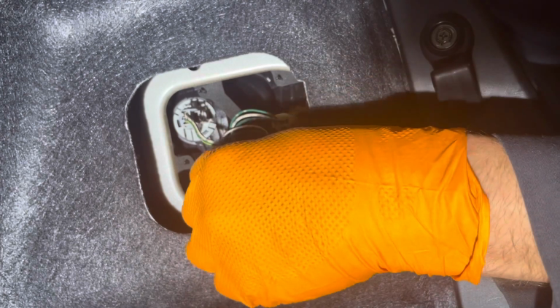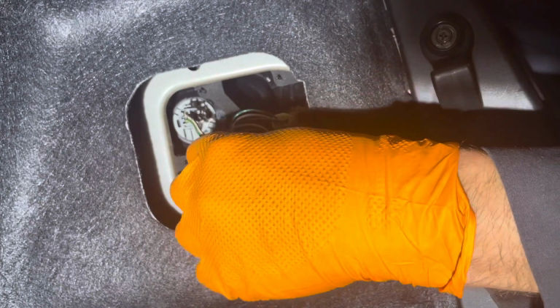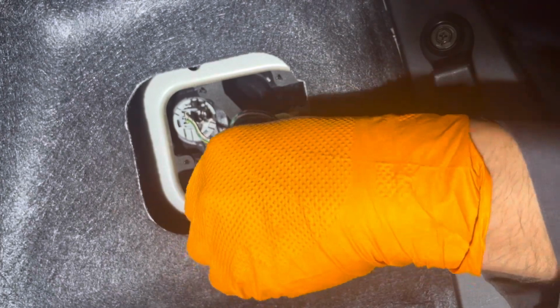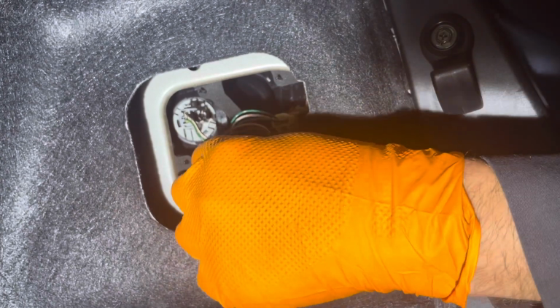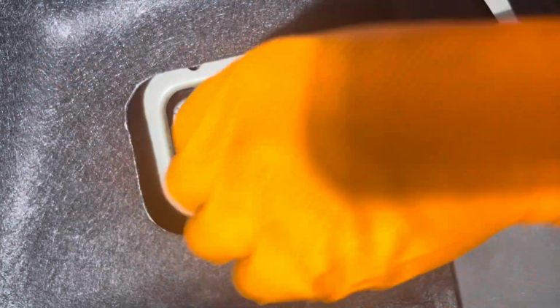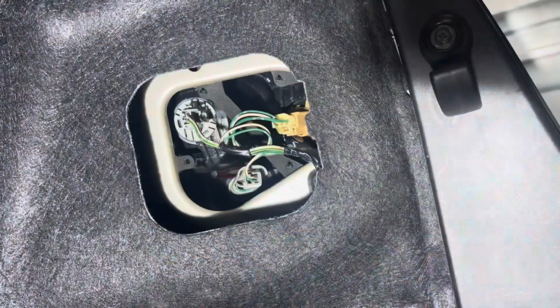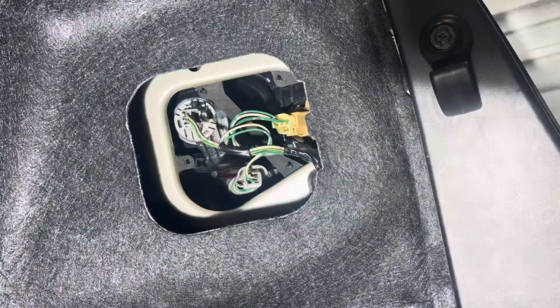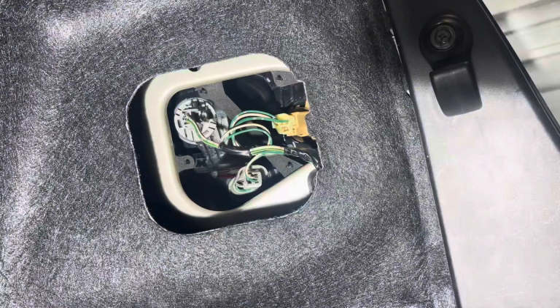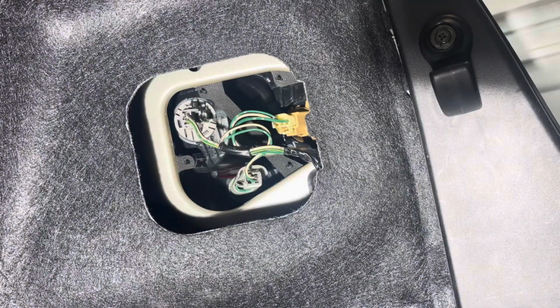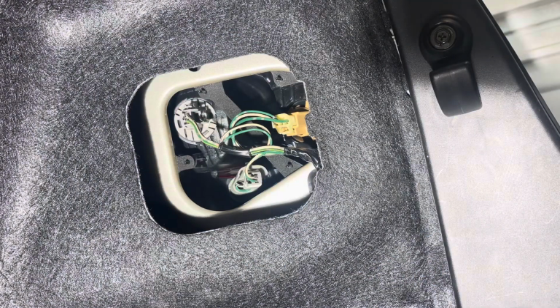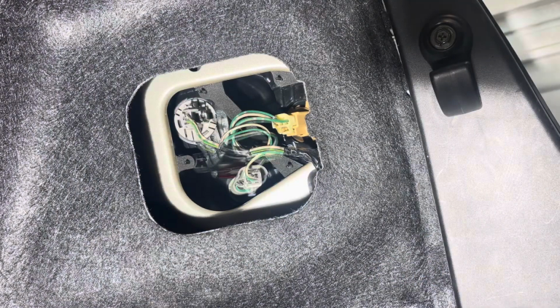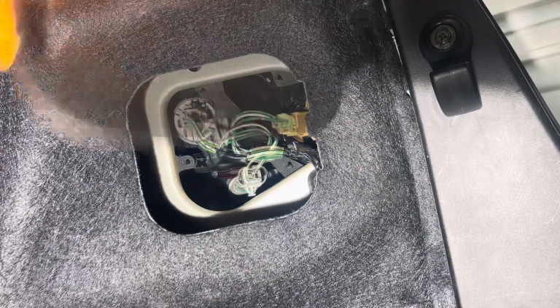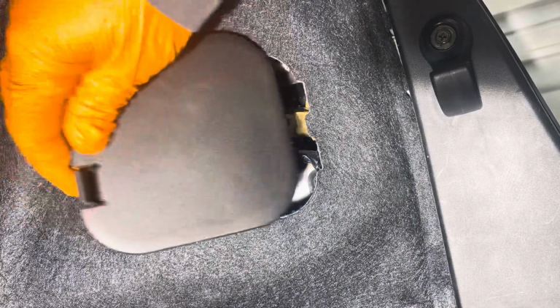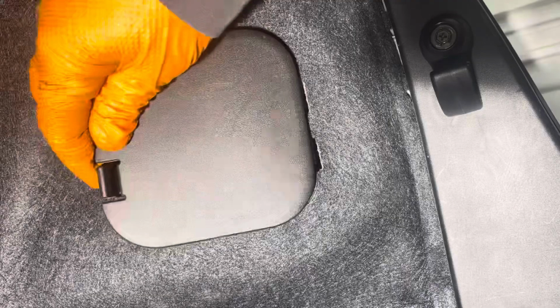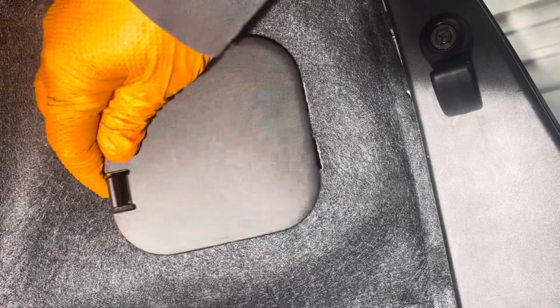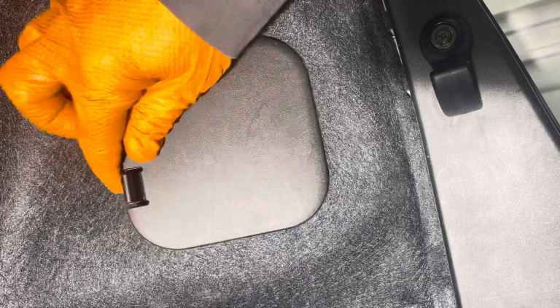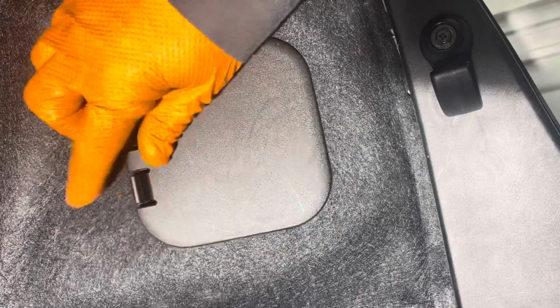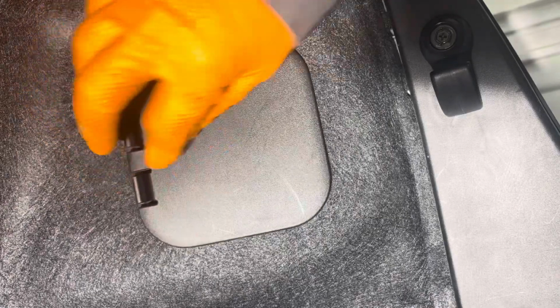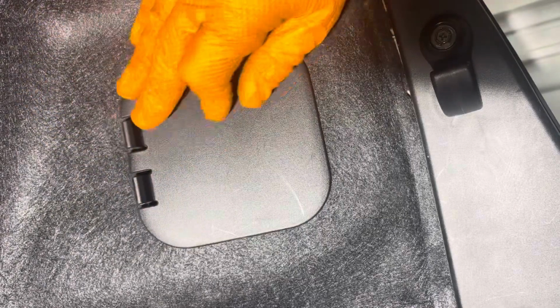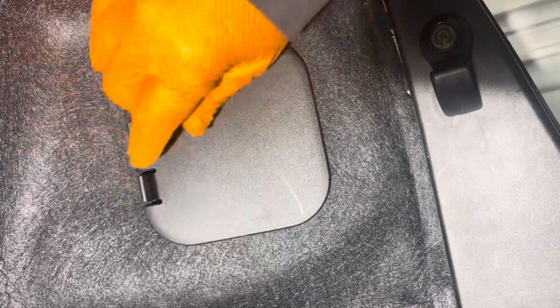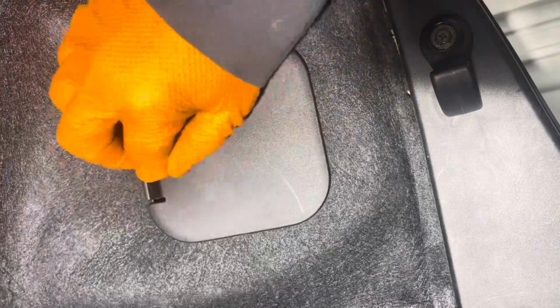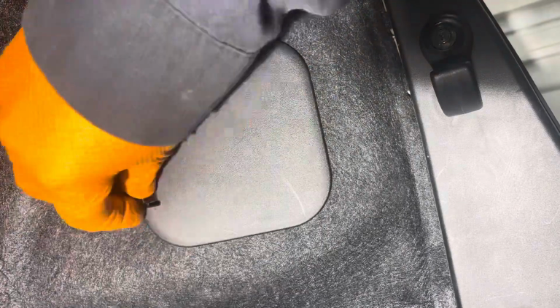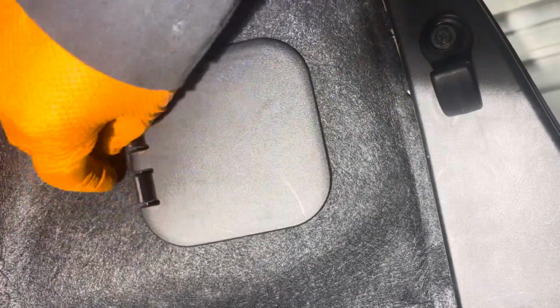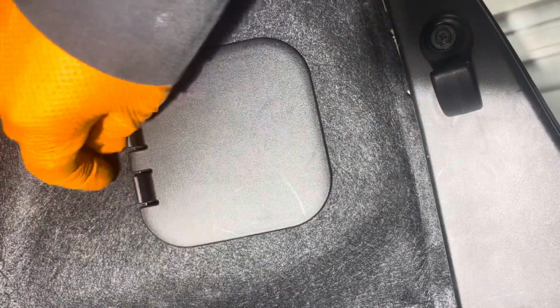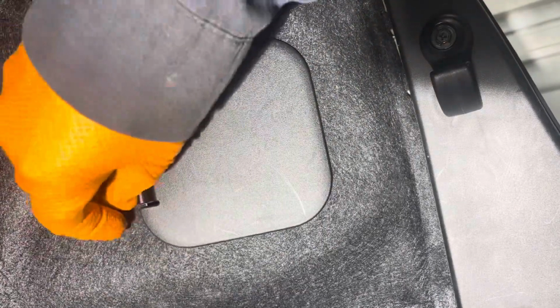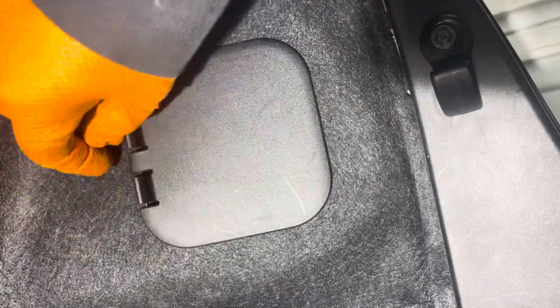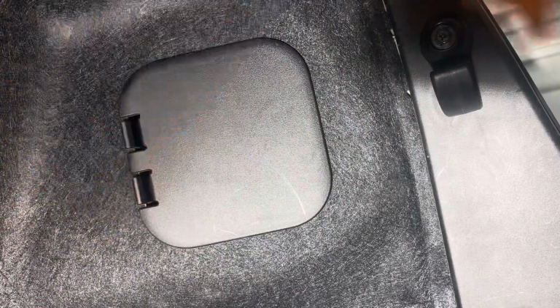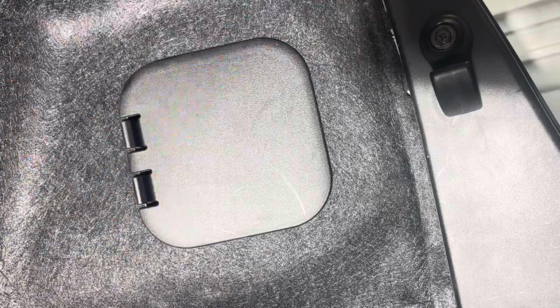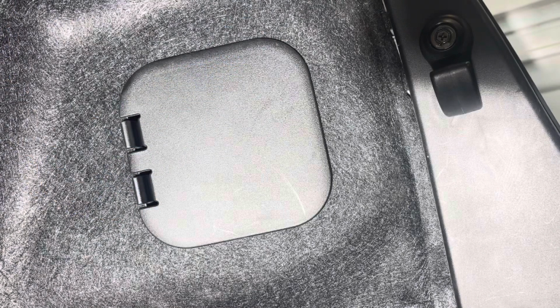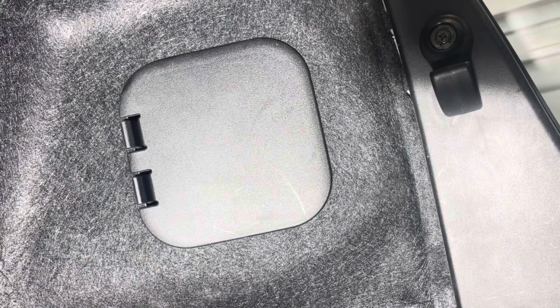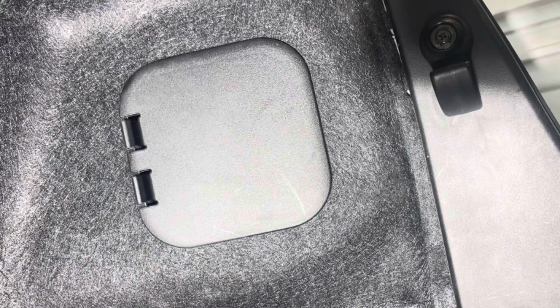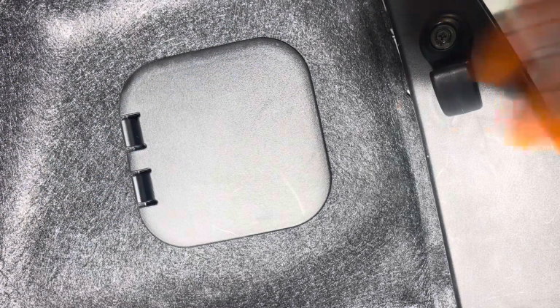Now reinstall the socket and turn it clockwise until it stops. Reinstall the cover, engage the two hooks, and then engage these front clips.